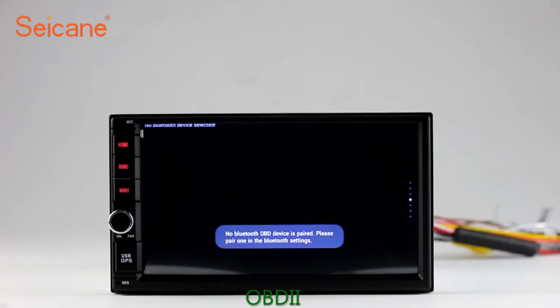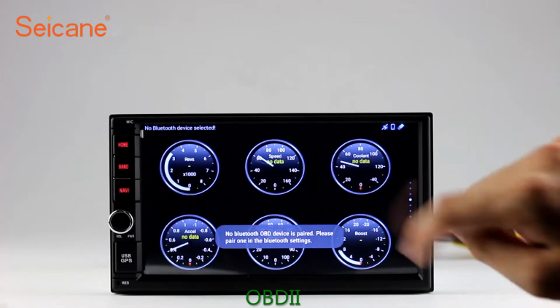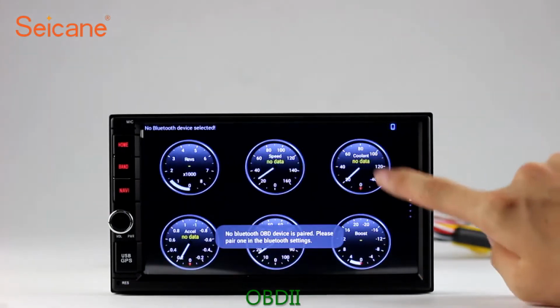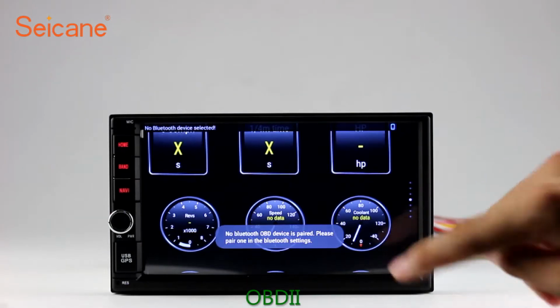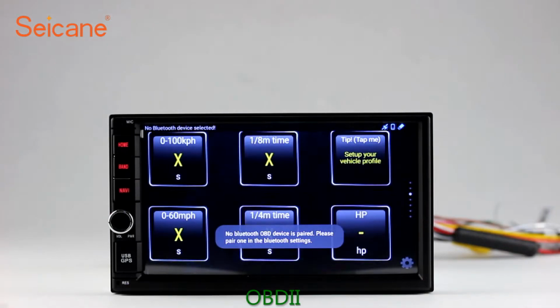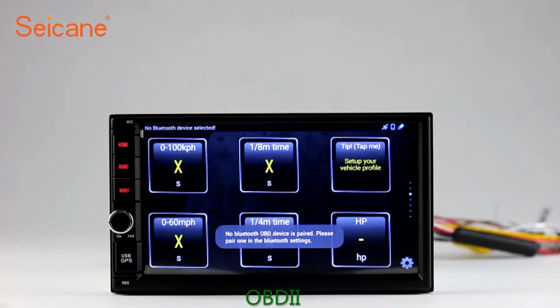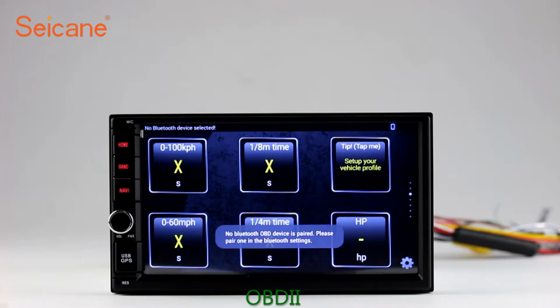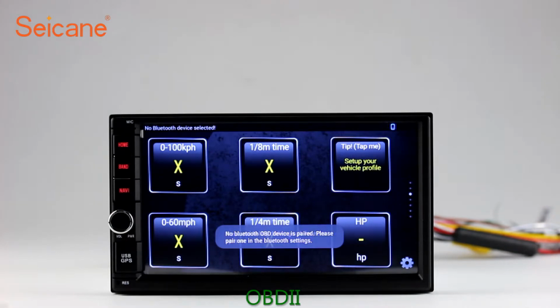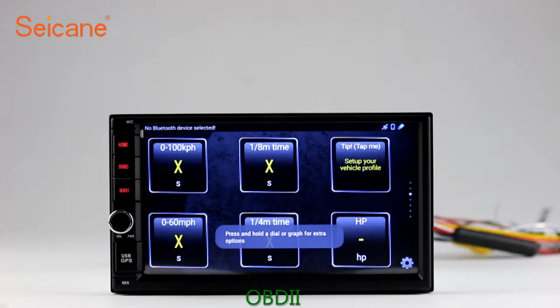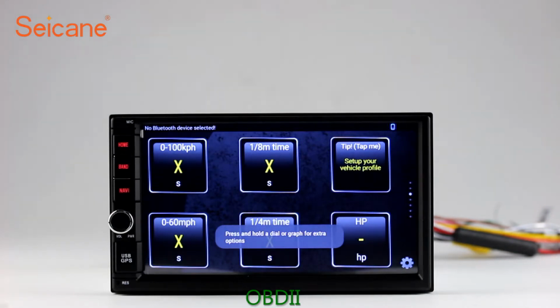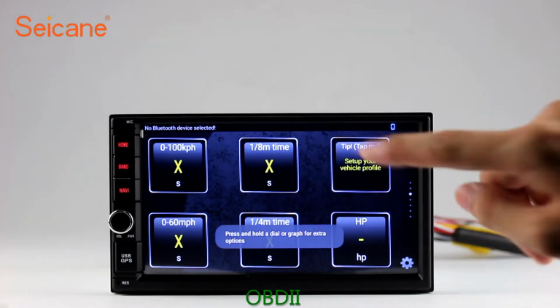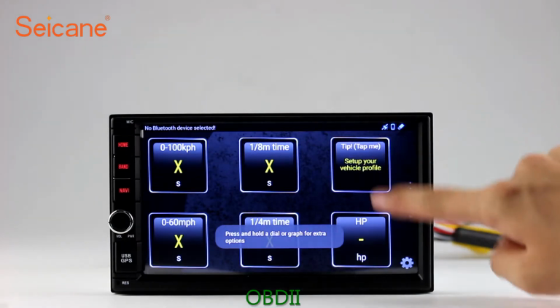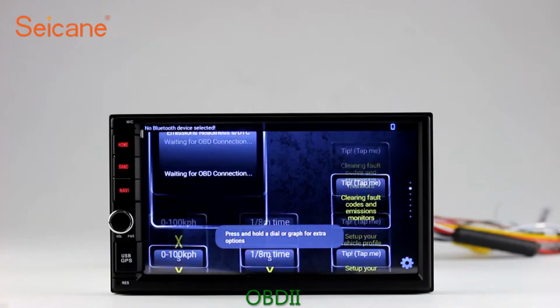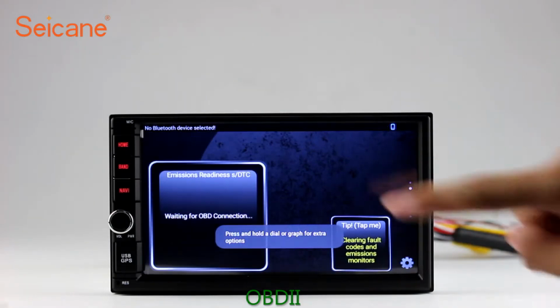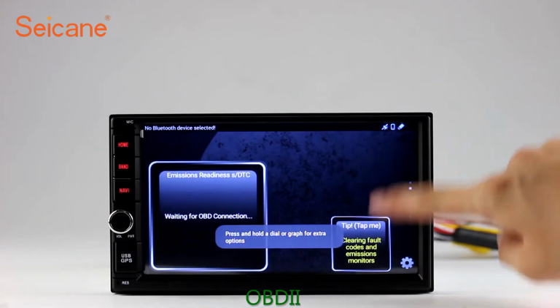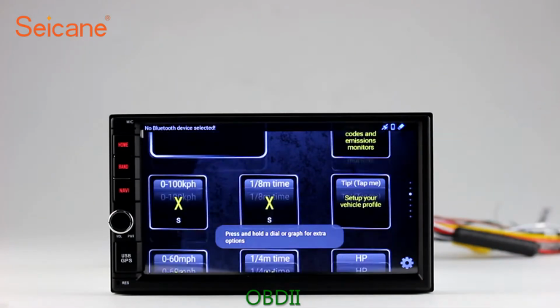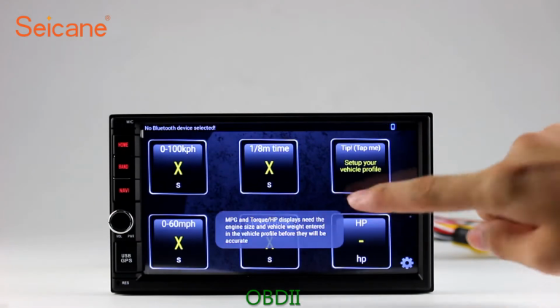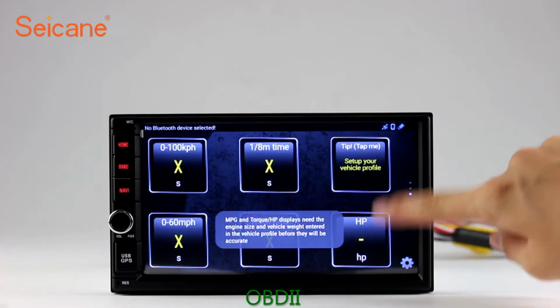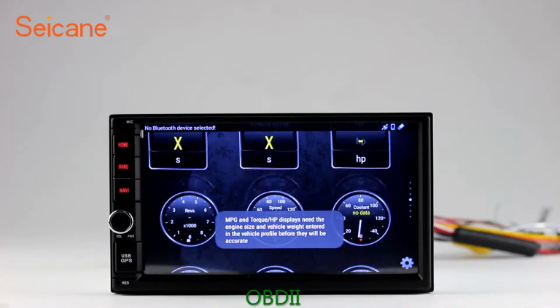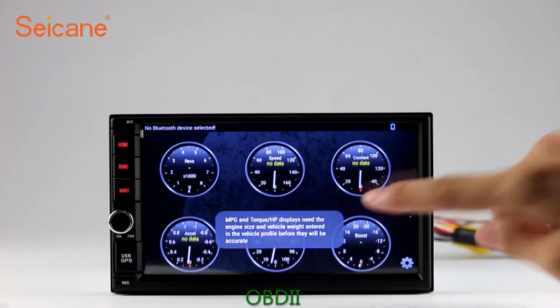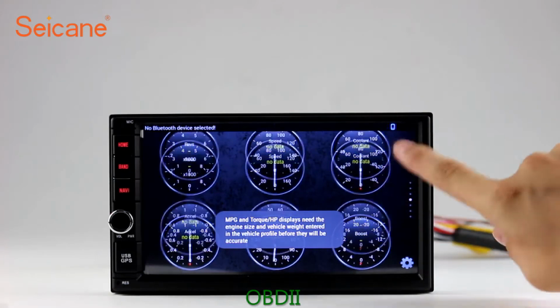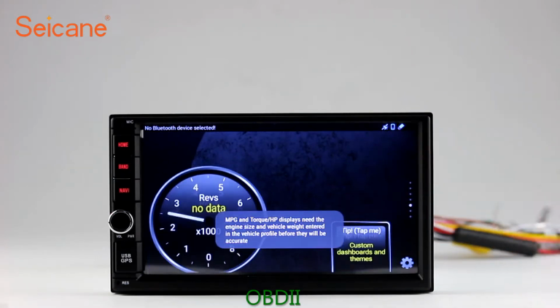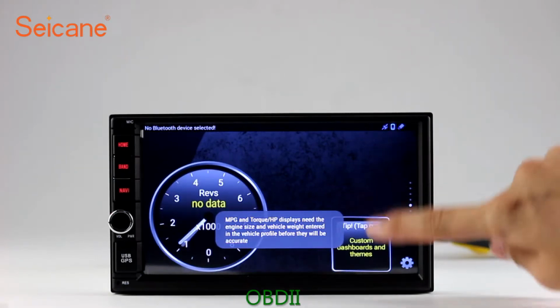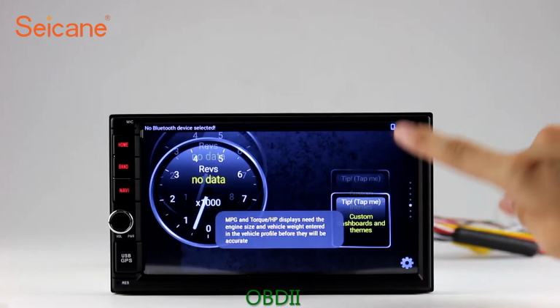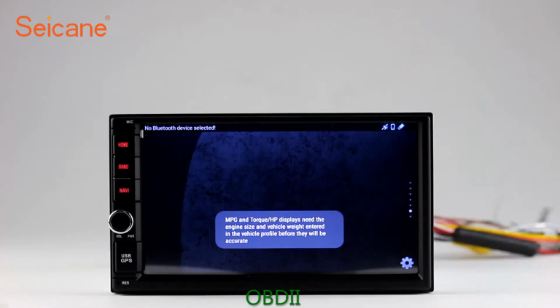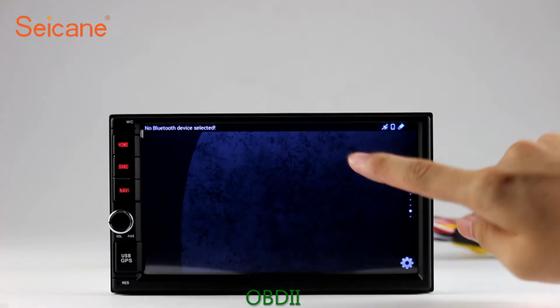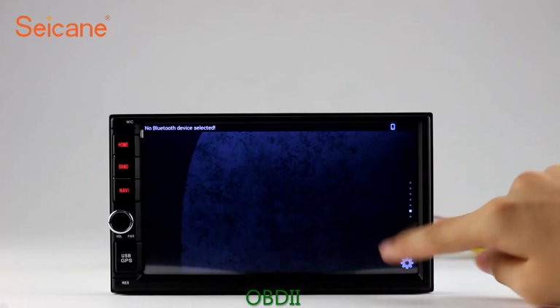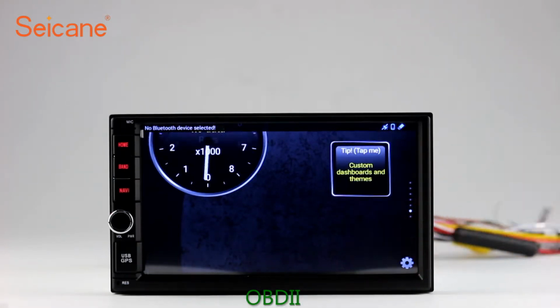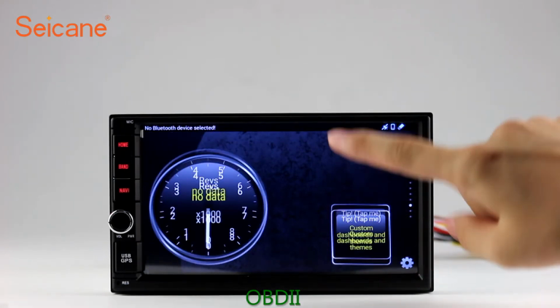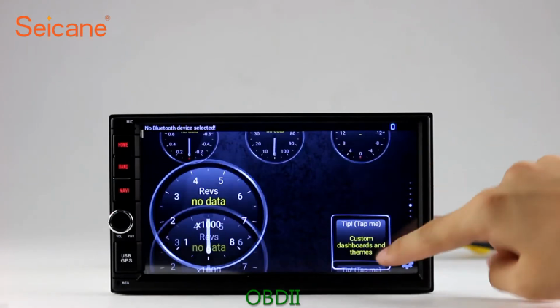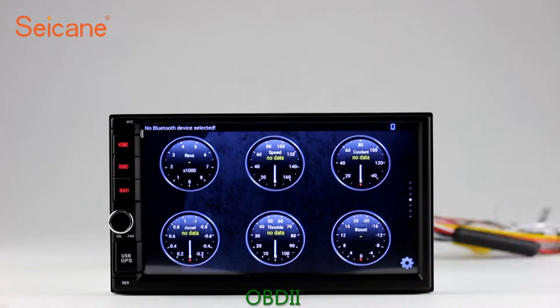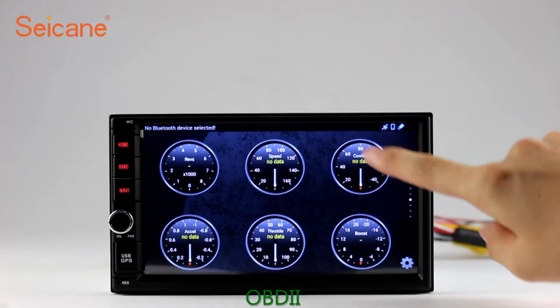OBD2. The OBD2 system makes it possible to monitor the car's fuel consumption, water temperature, intake pressure, and so on. You can deal with car system problems in time.